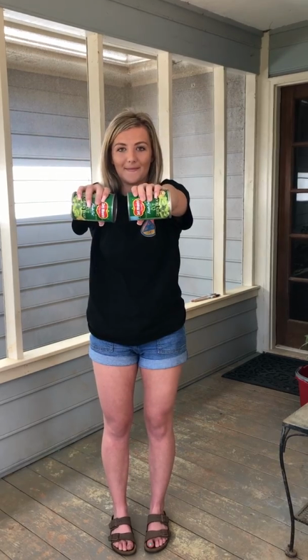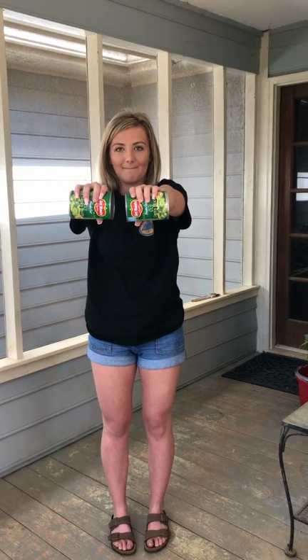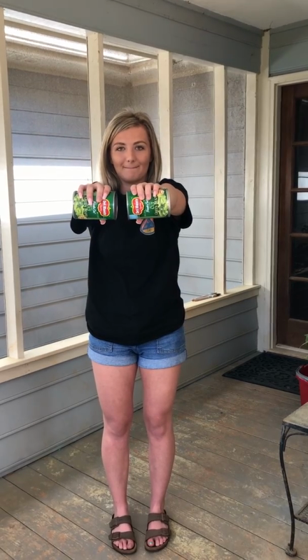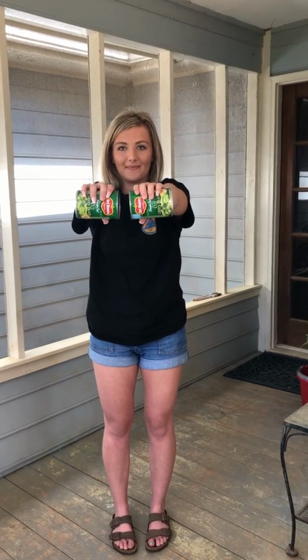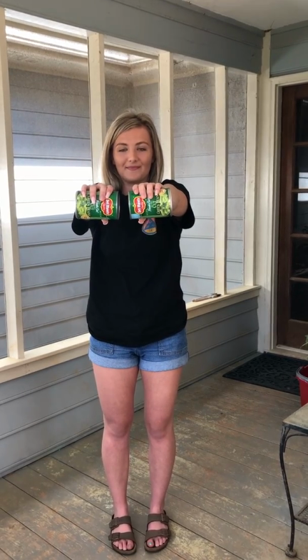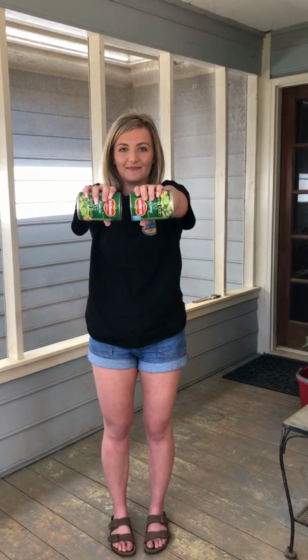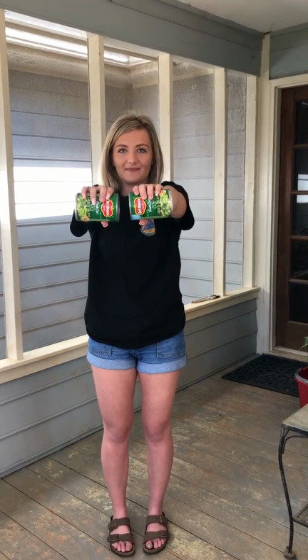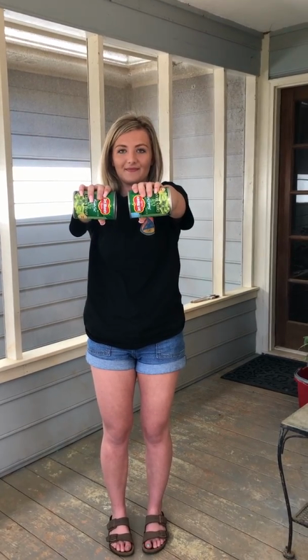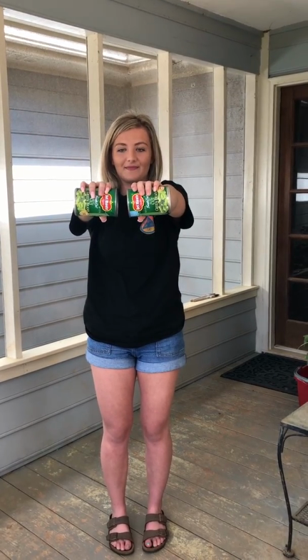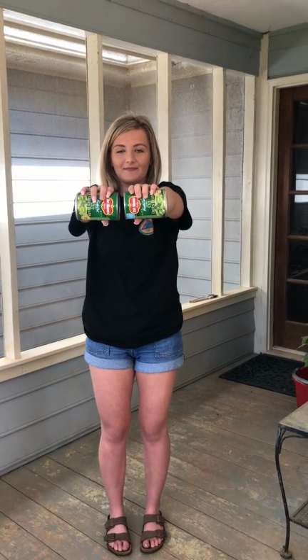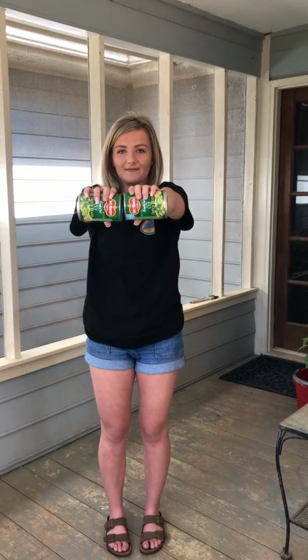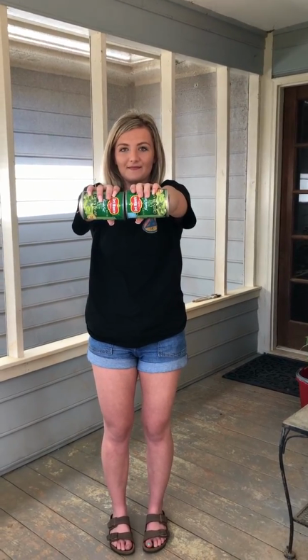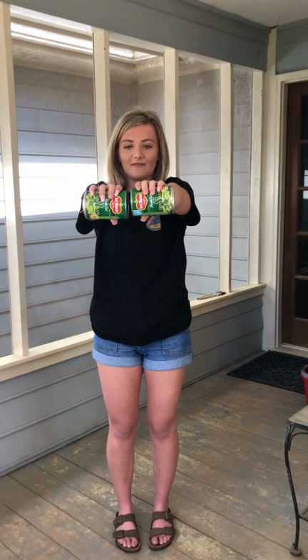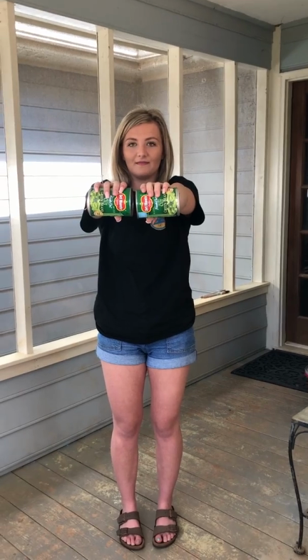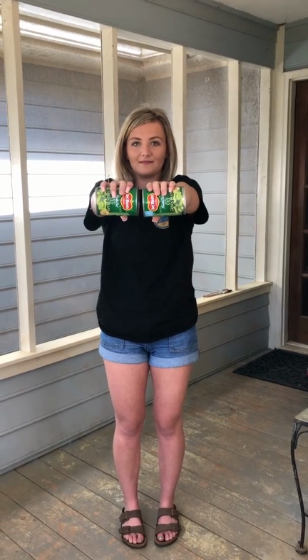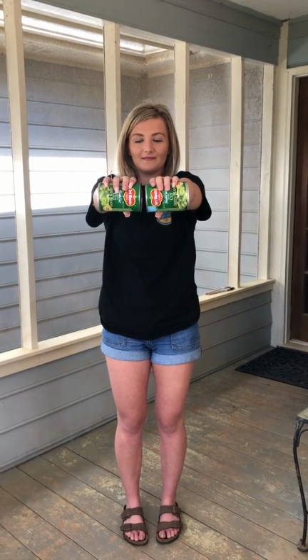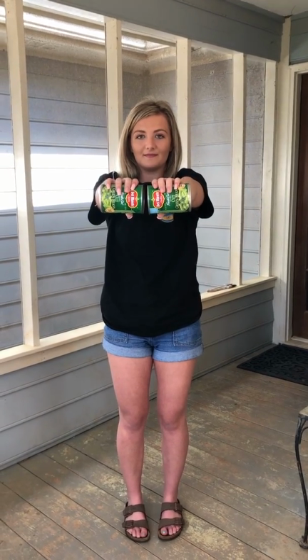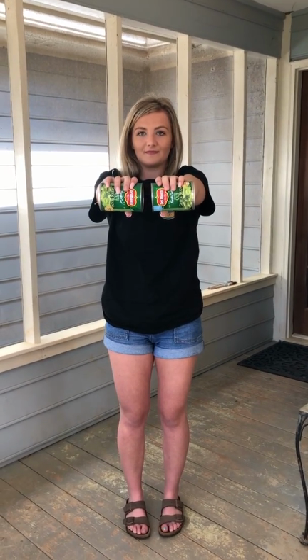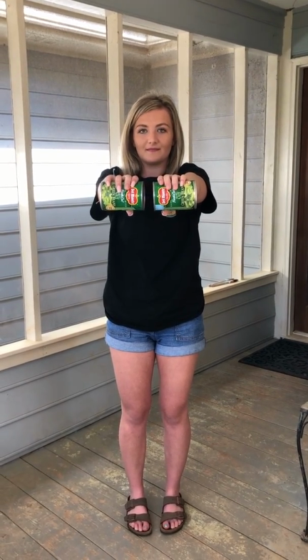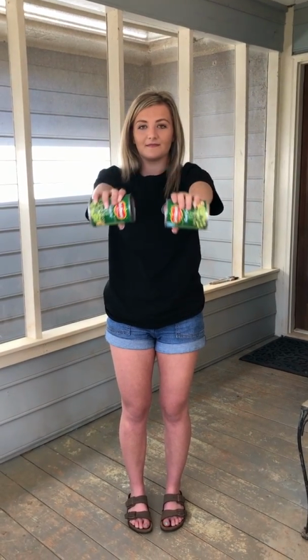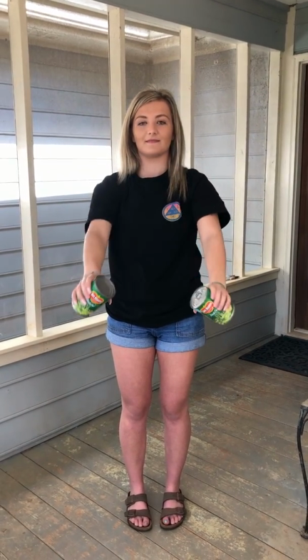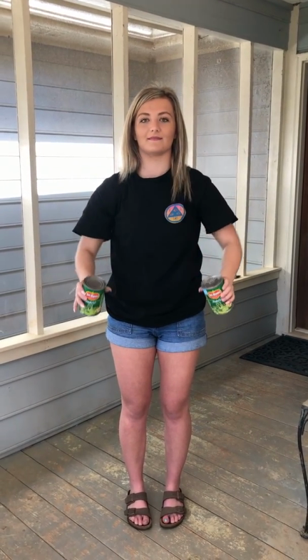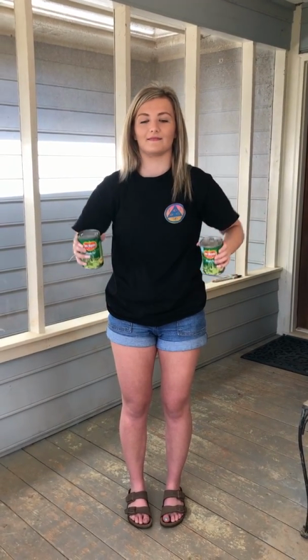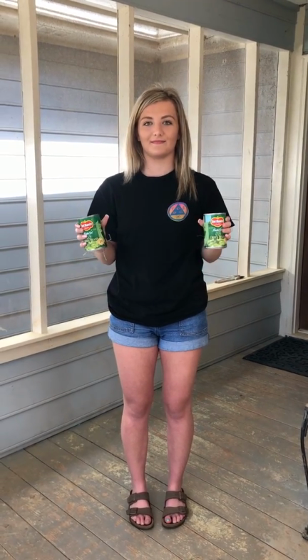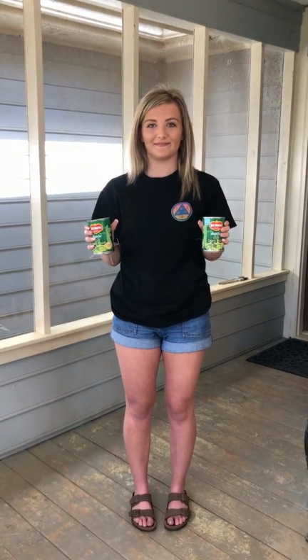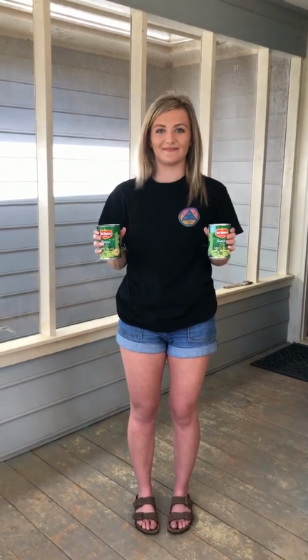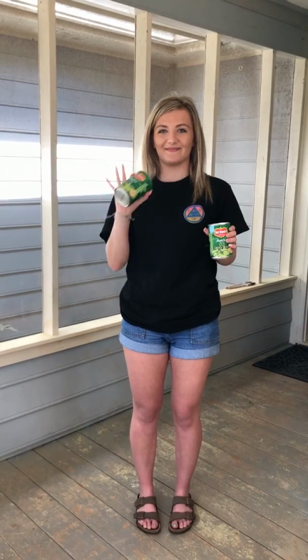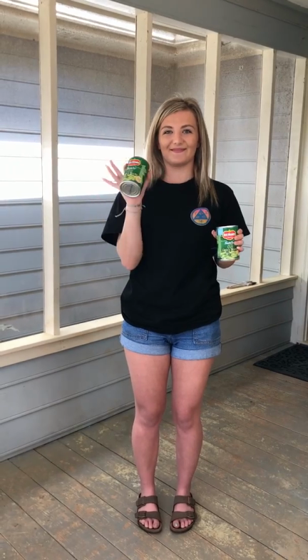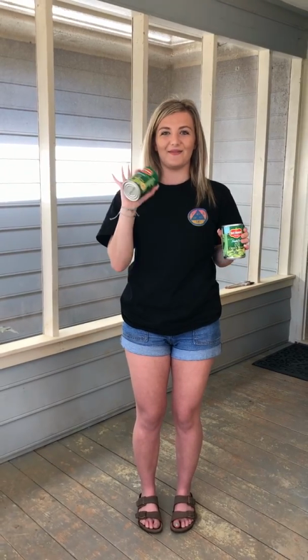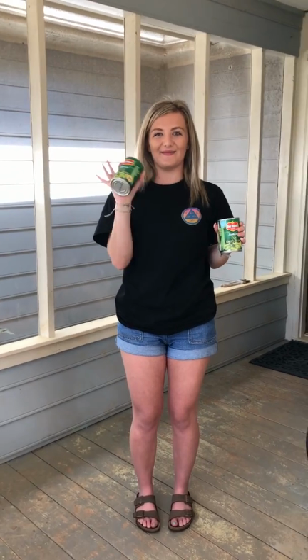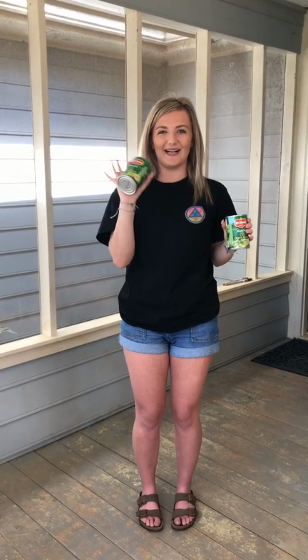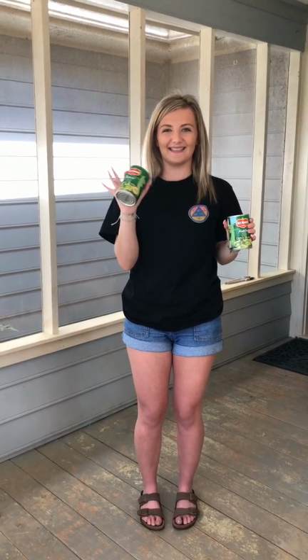She had a nice long reach, she brushed her thighs giving her a good catch and pull, and this is something you guys can work on while you're at home to keep in shape. Thanks Gracie for helping us. You're welcome. Bye guys.